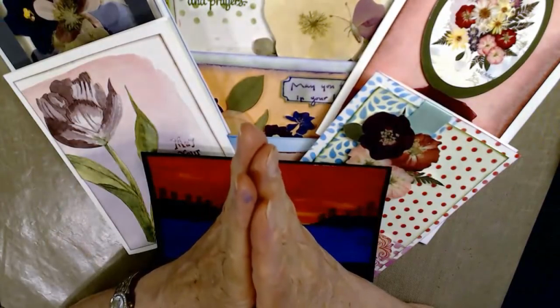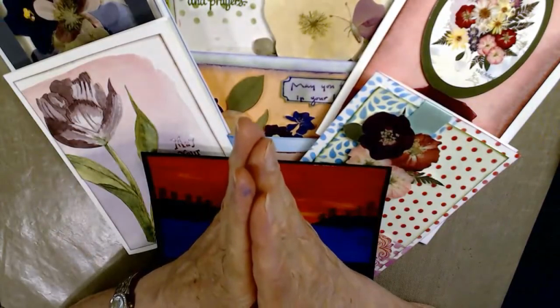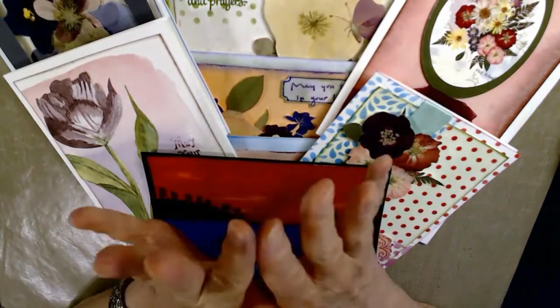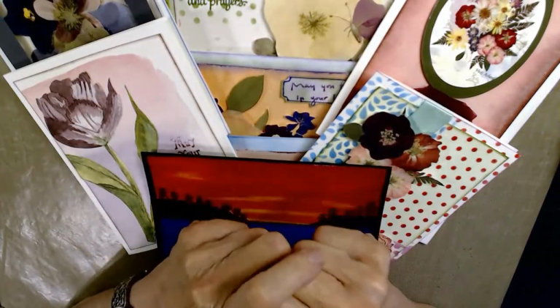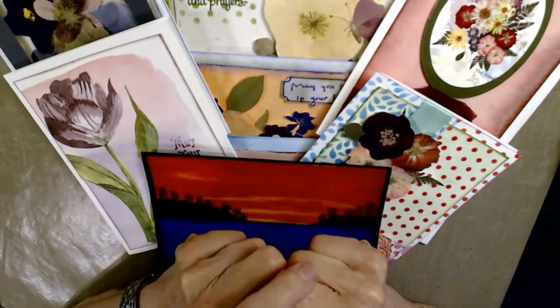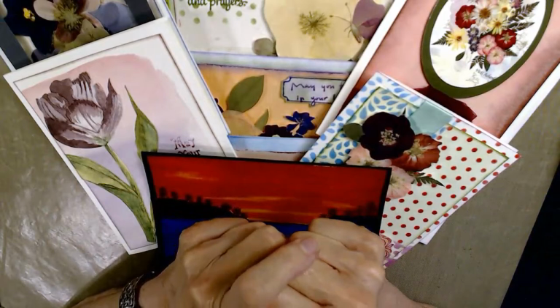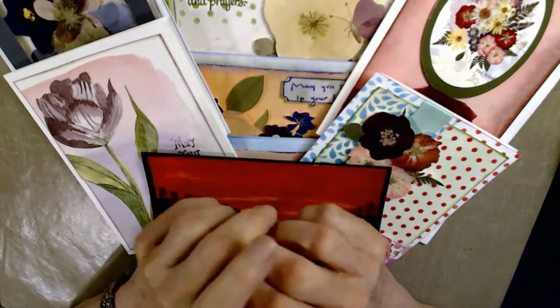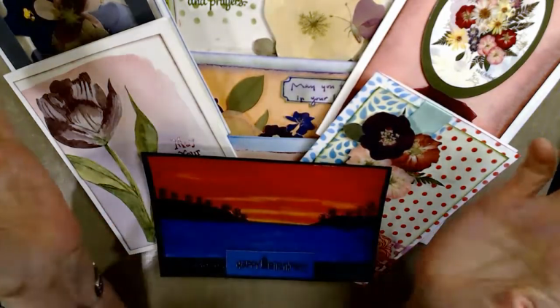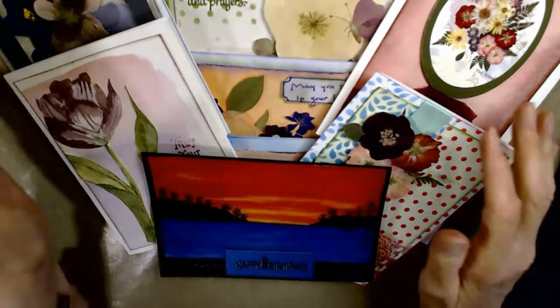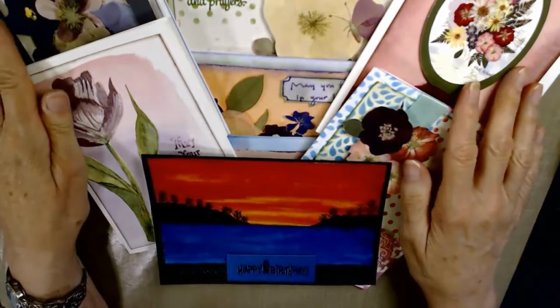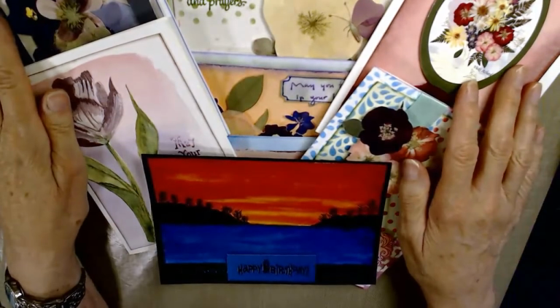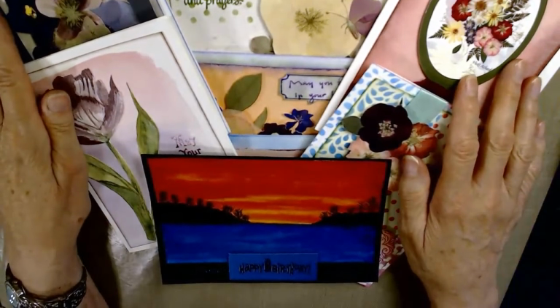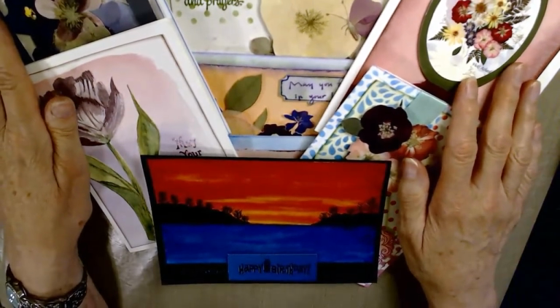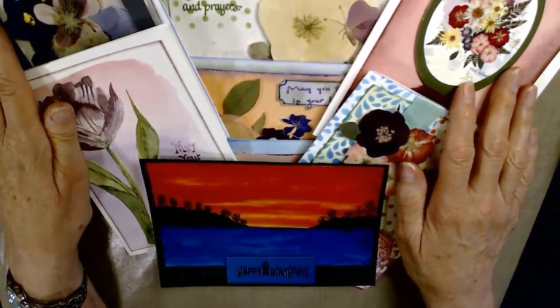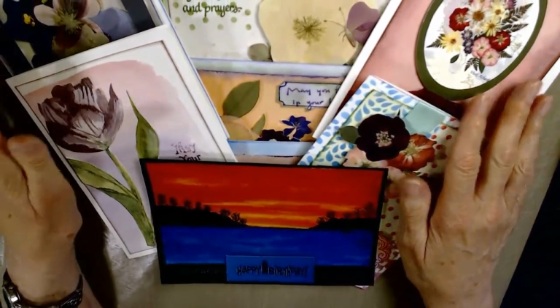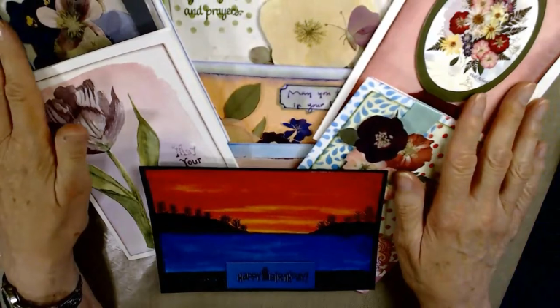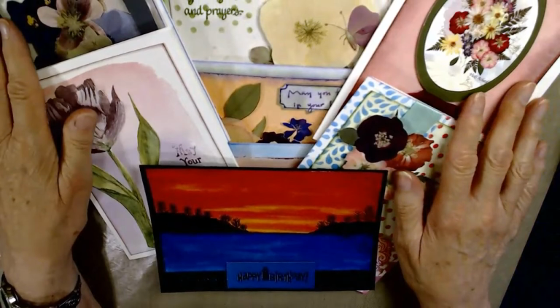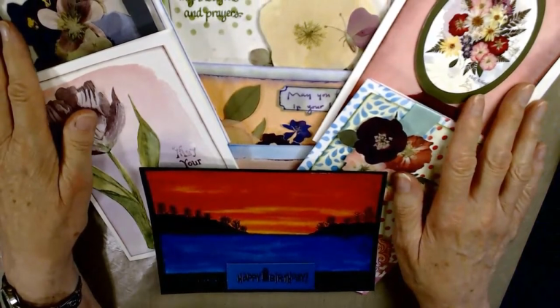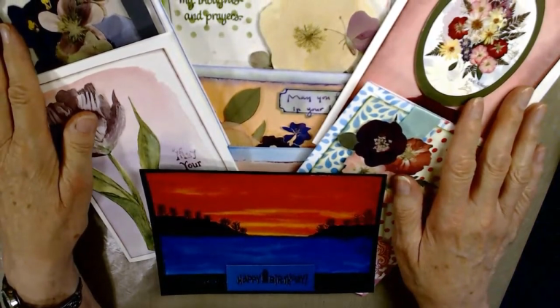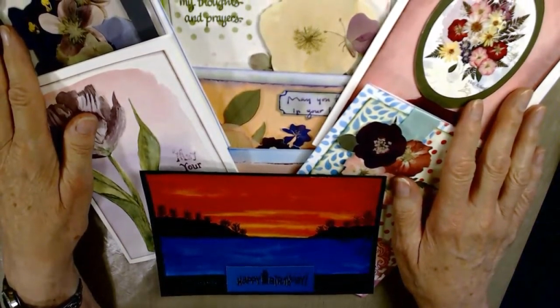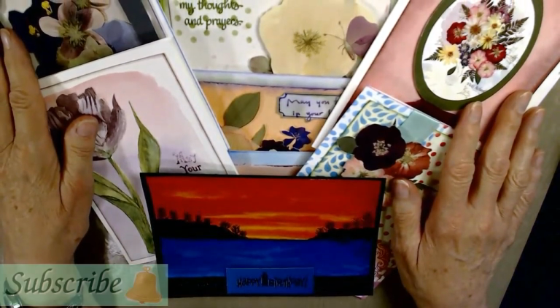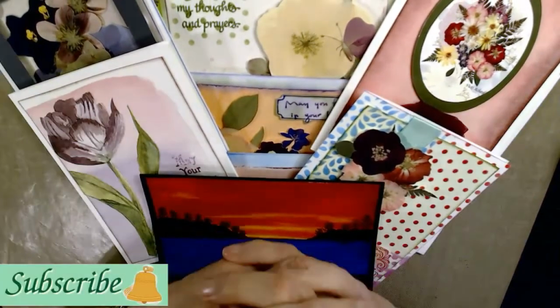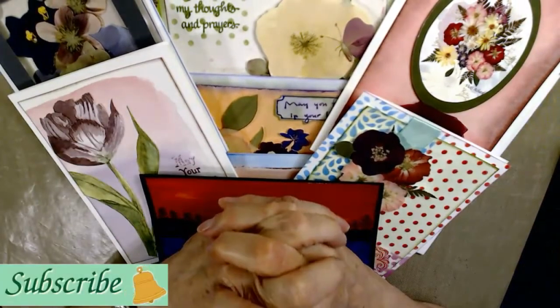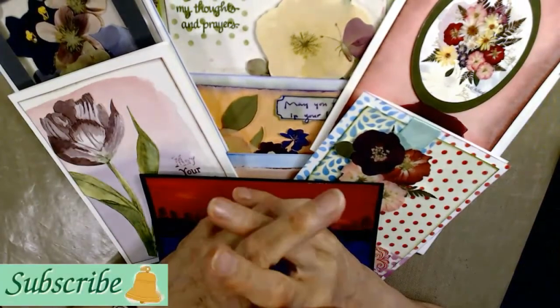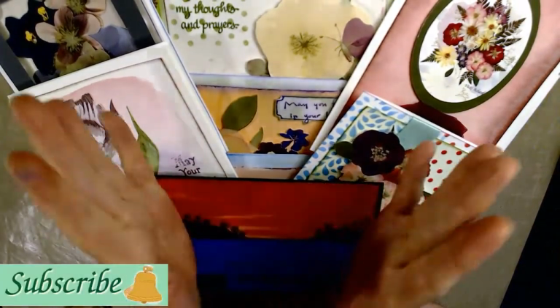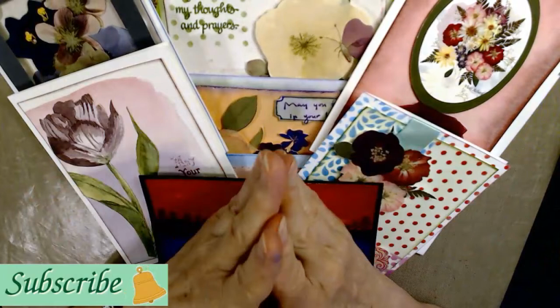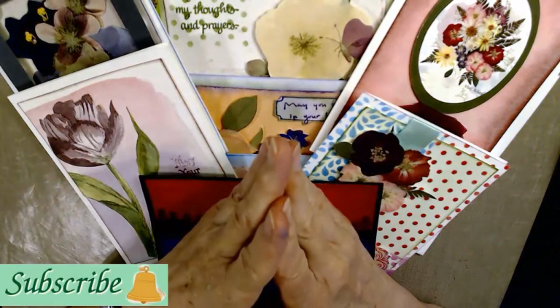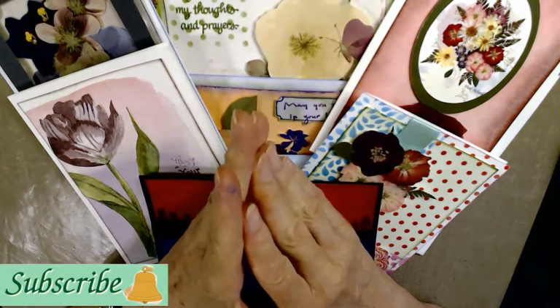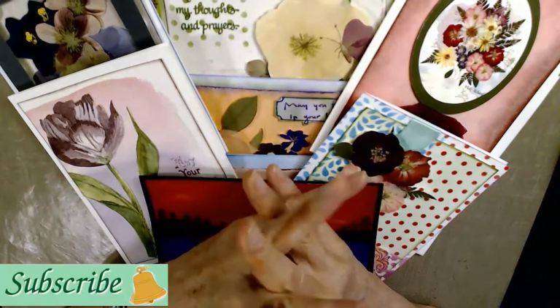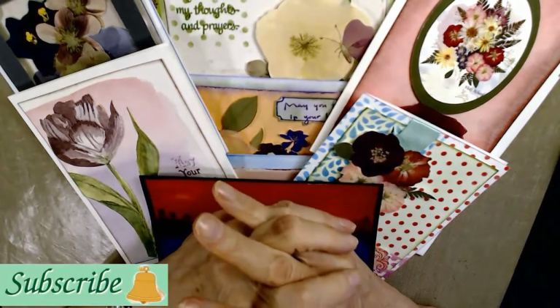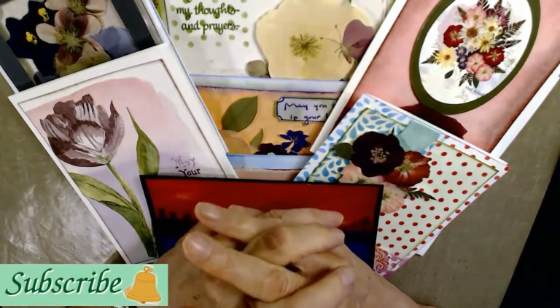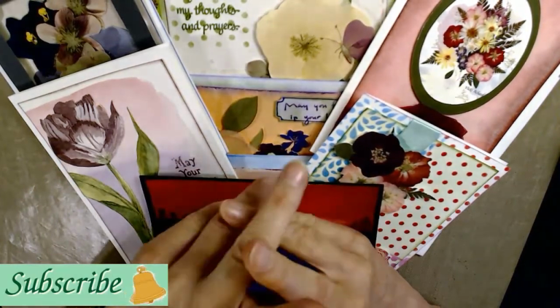Thank you for joining me today — I had a lot of fun. I love color and I hope you enjoyed watching the video. Please share this with a friend. Until next time, happy creating!